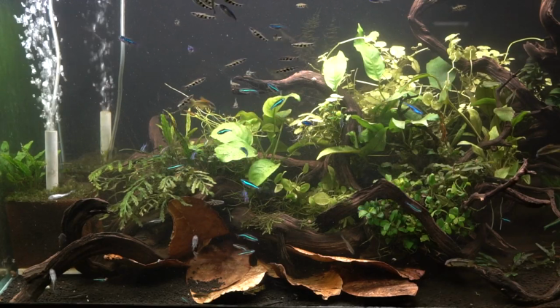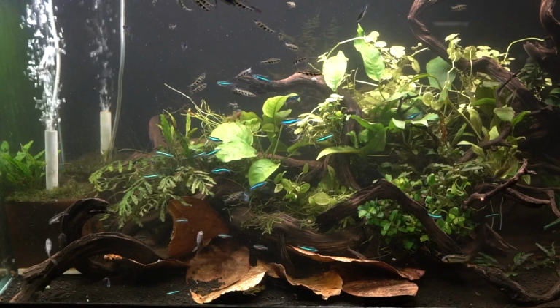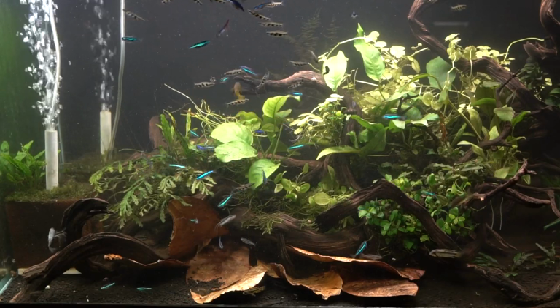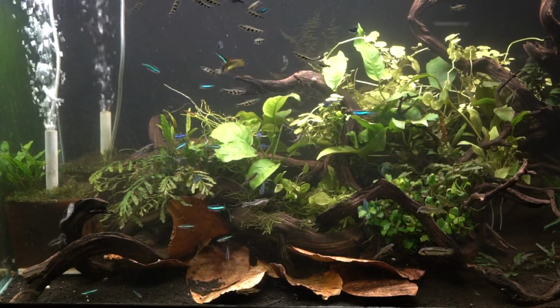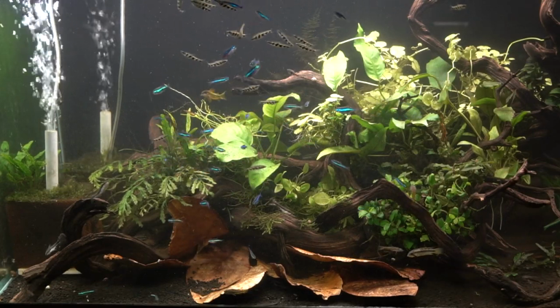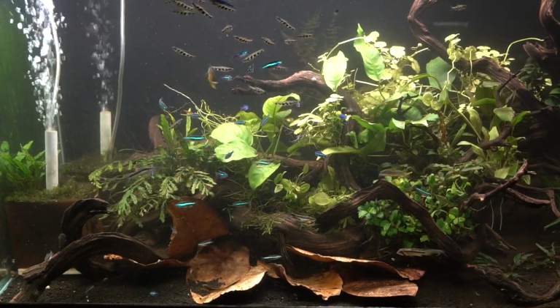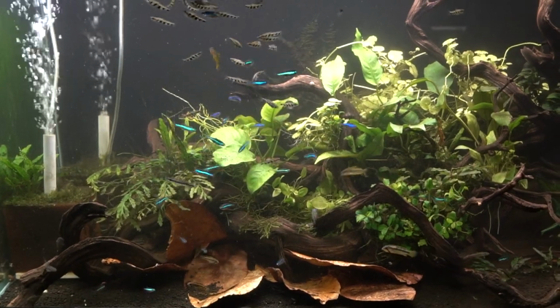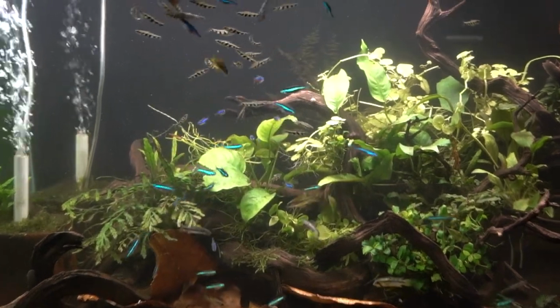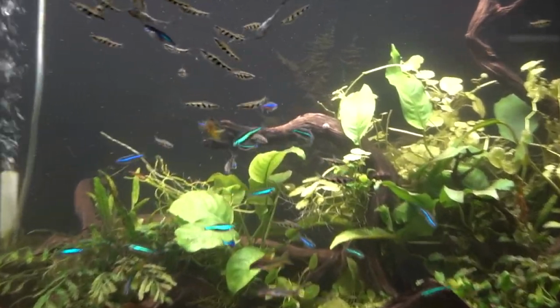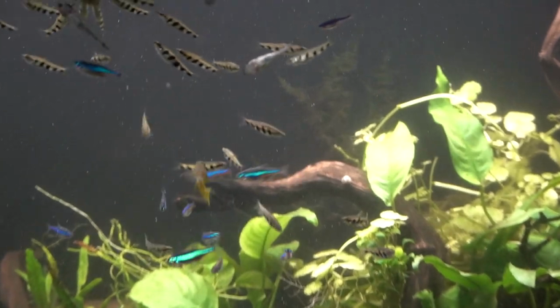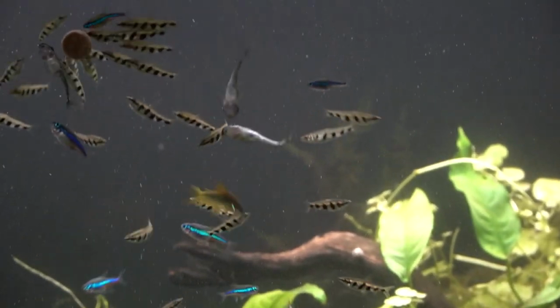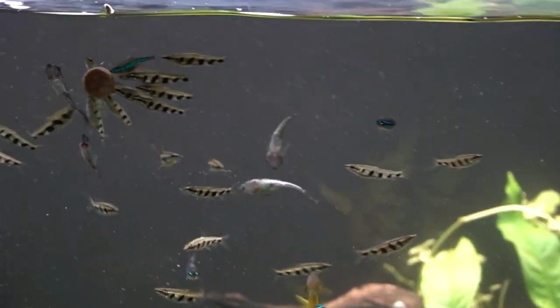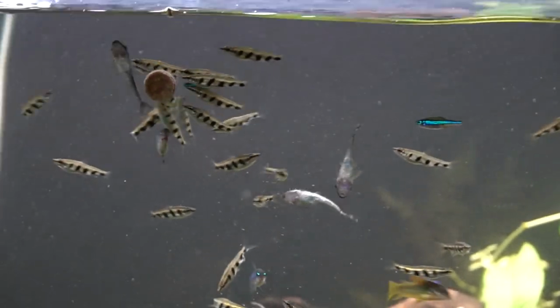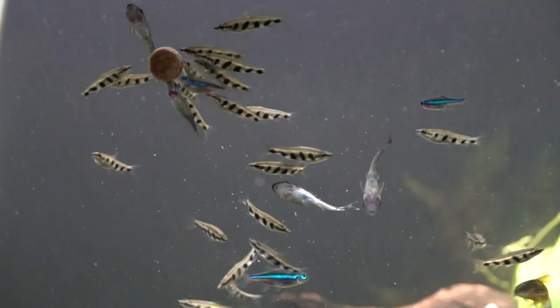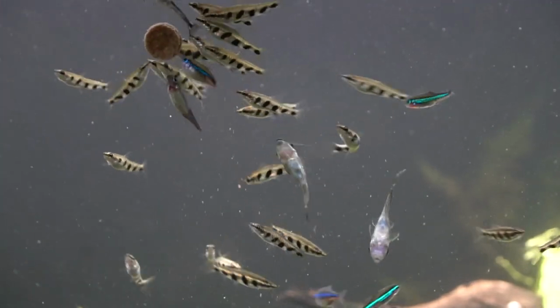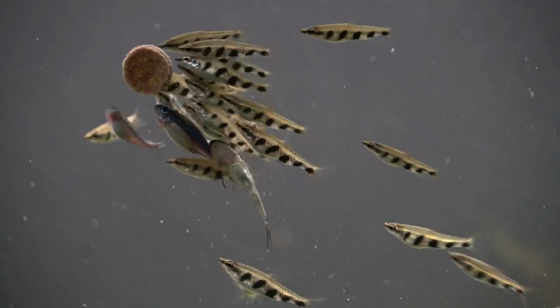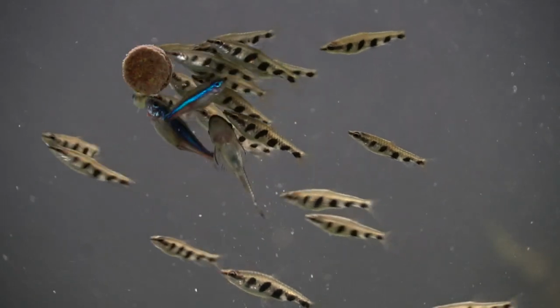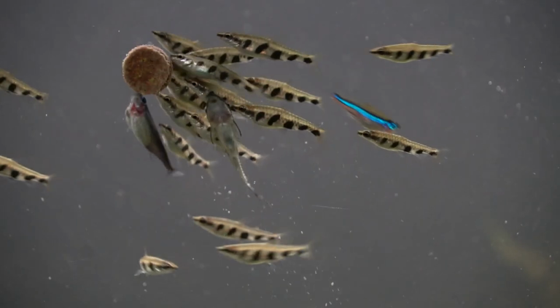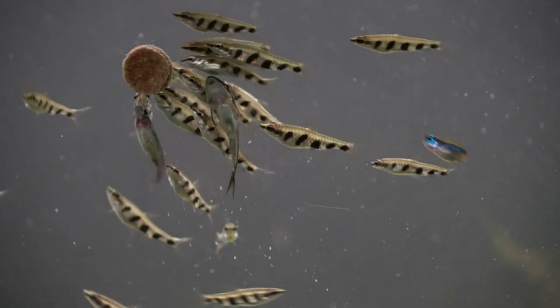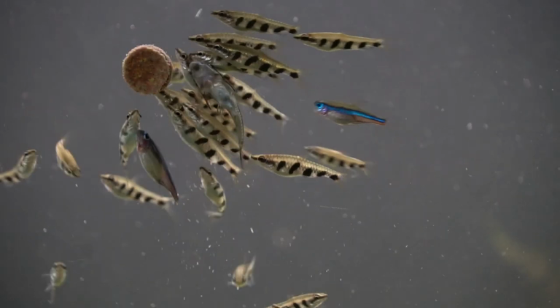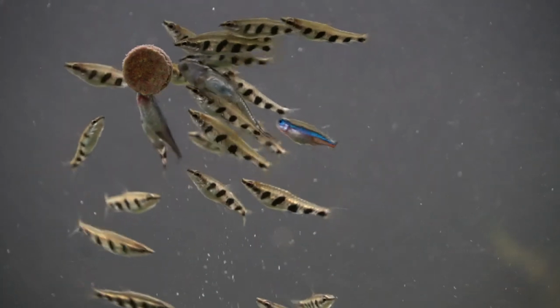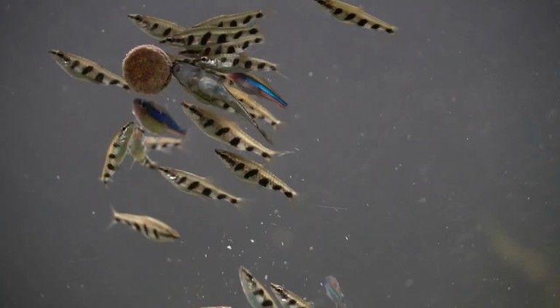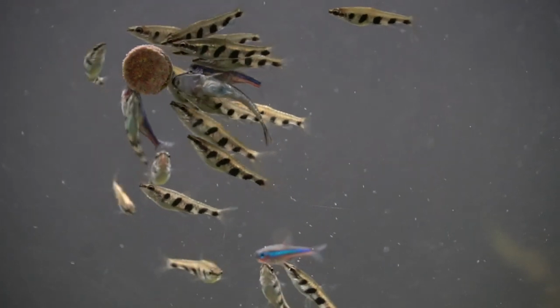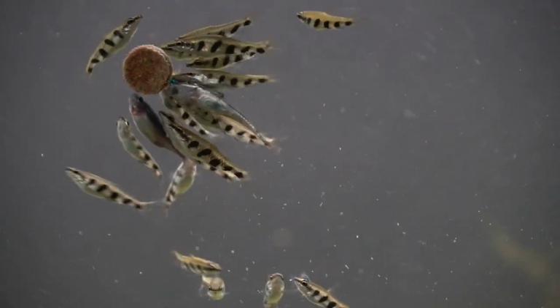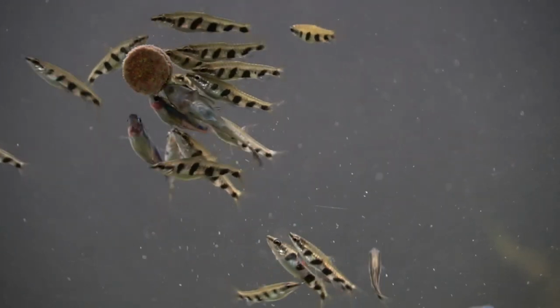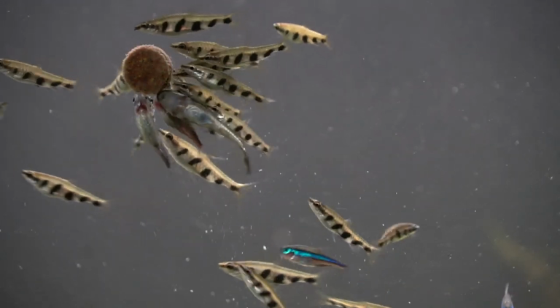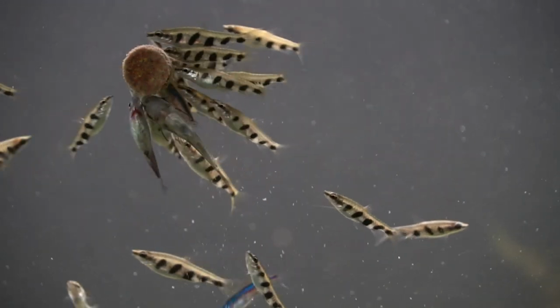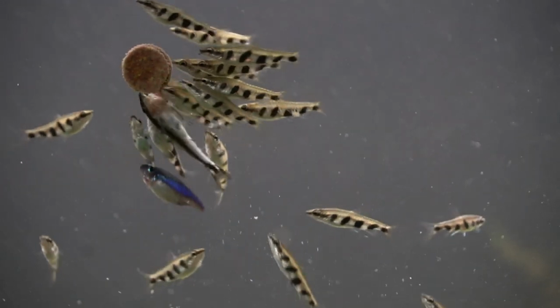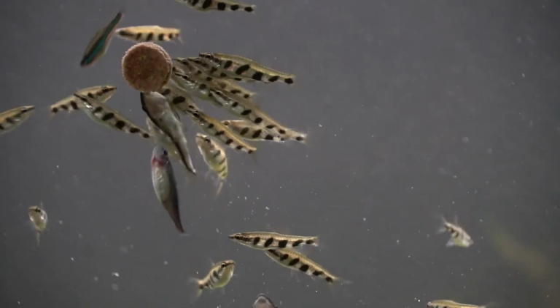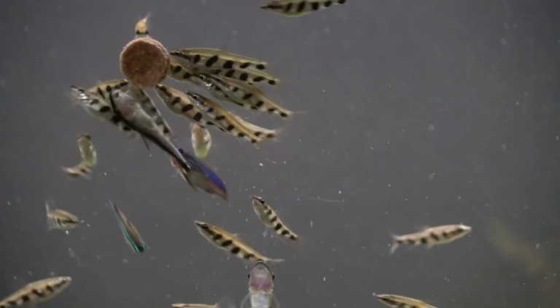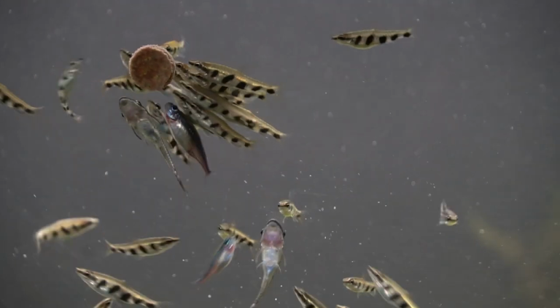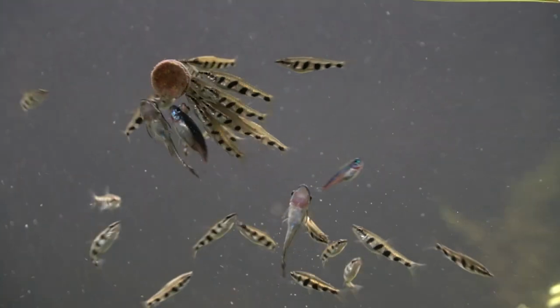As always, I want to know your thoughts. What is your opinion of this aquarium, the fish inside it, and what would you like to see me do in the future? Make sure you subscribe so you don't miss any of my upcoming videos — I have a lot of exciting things planned for you guys and I wouldn't want you to miss any of it.